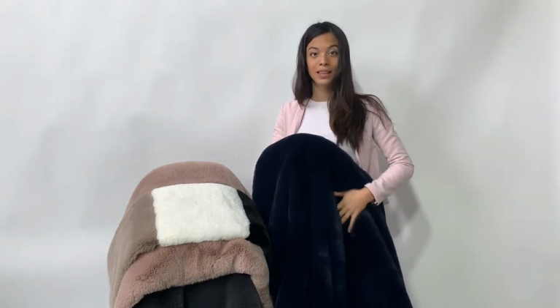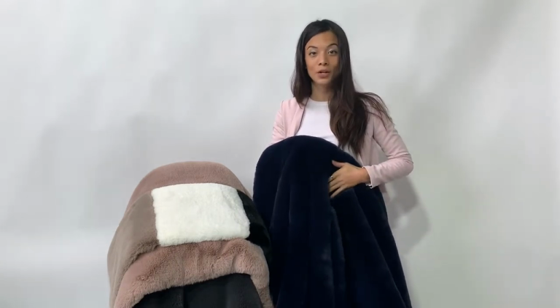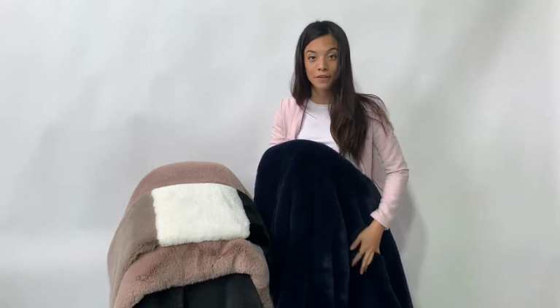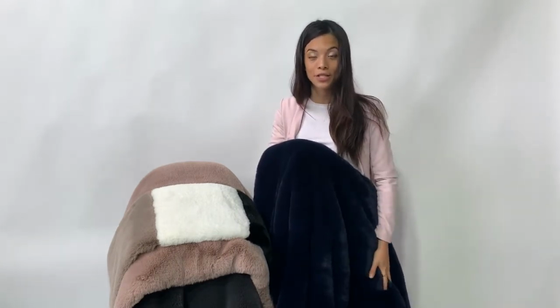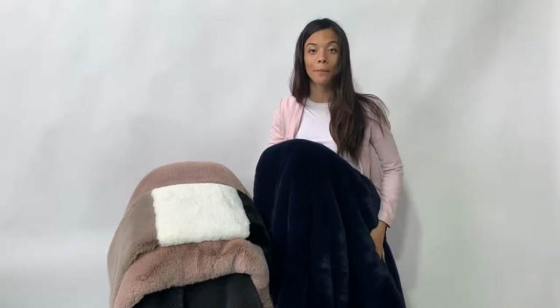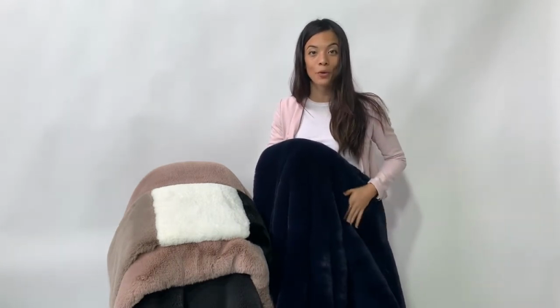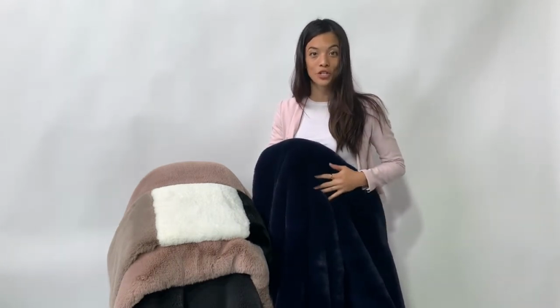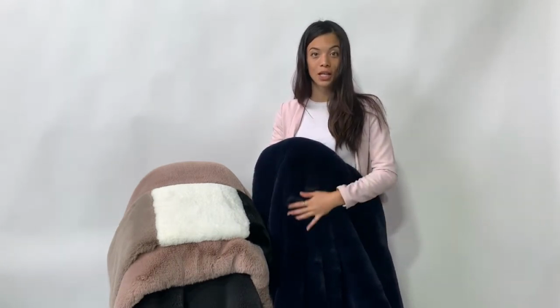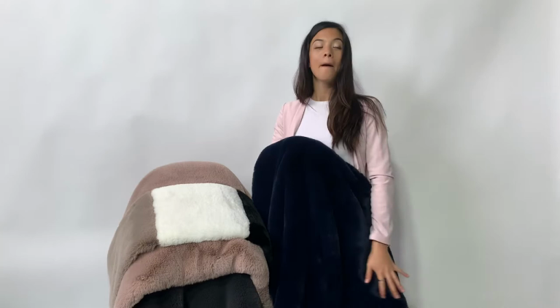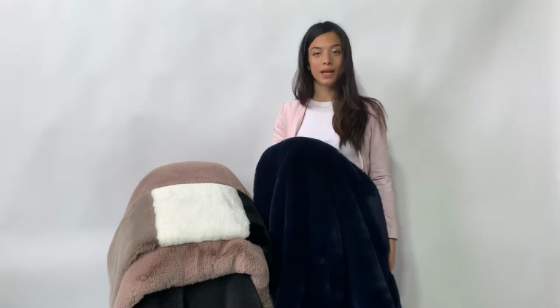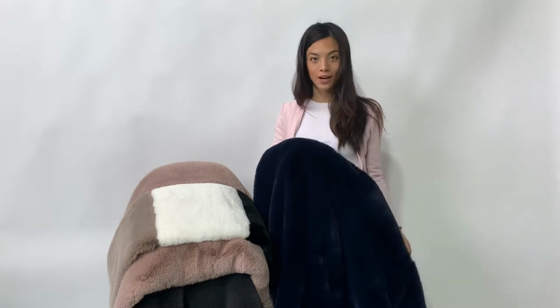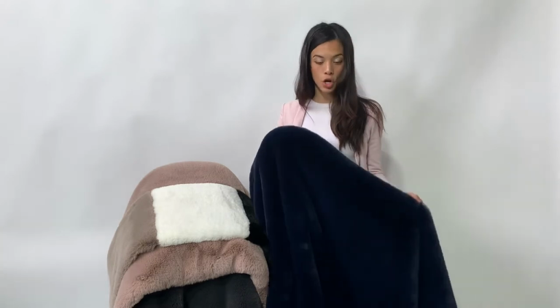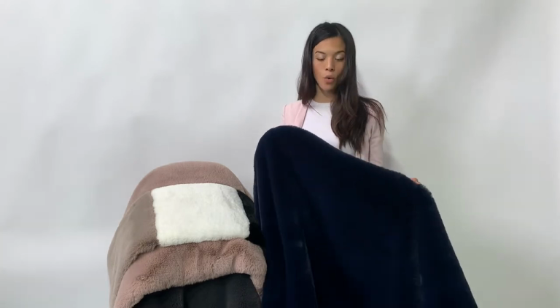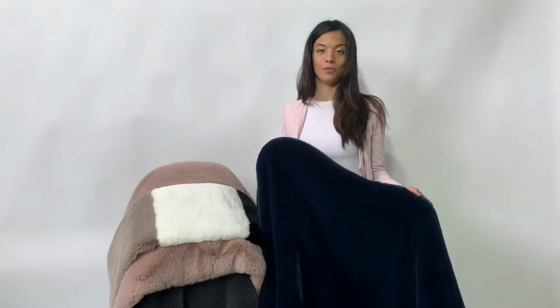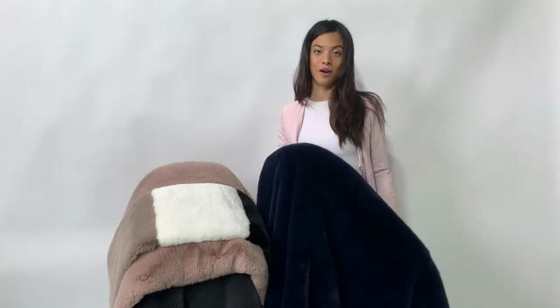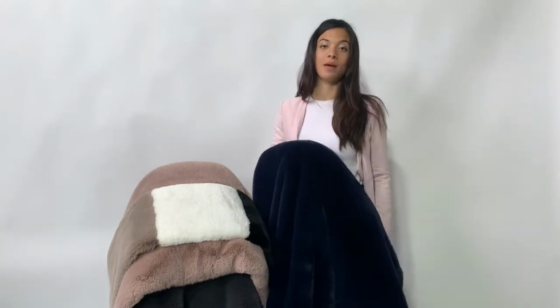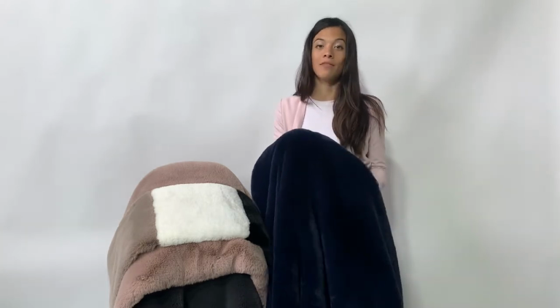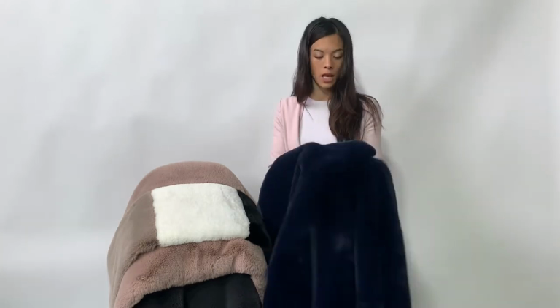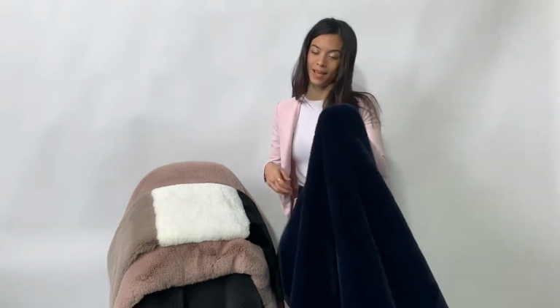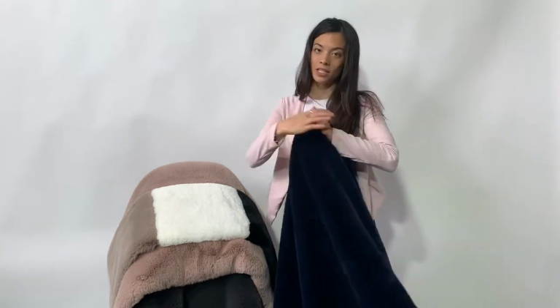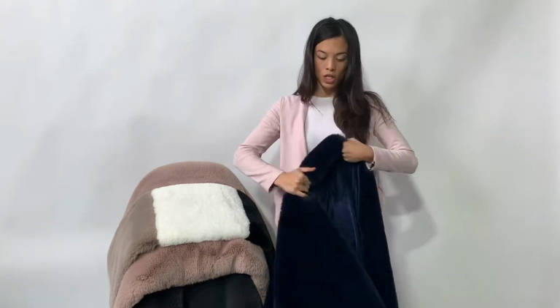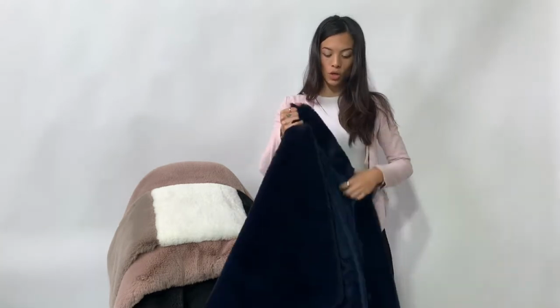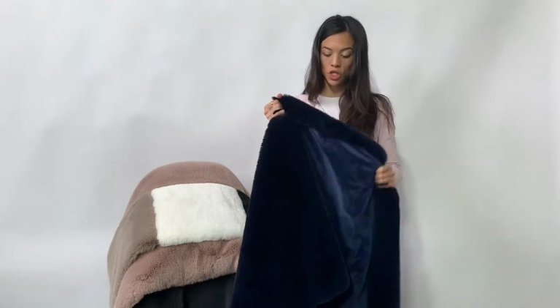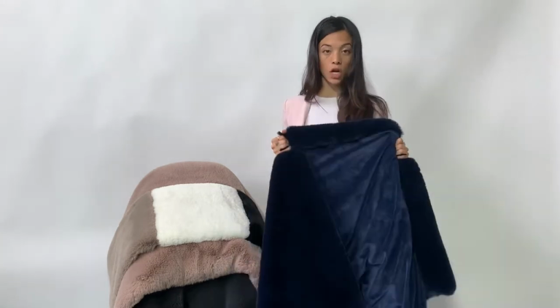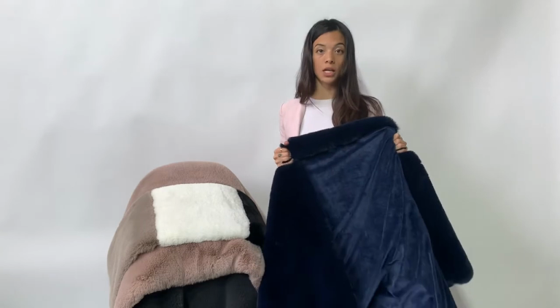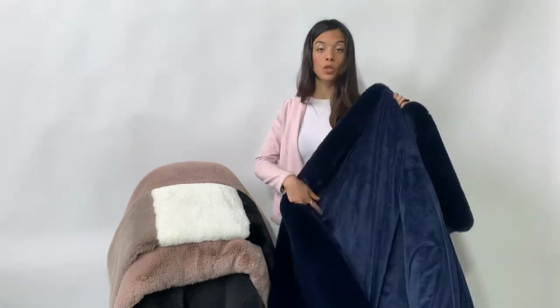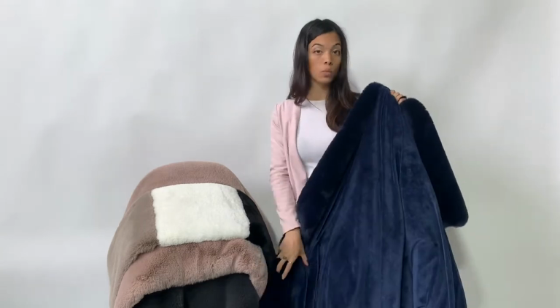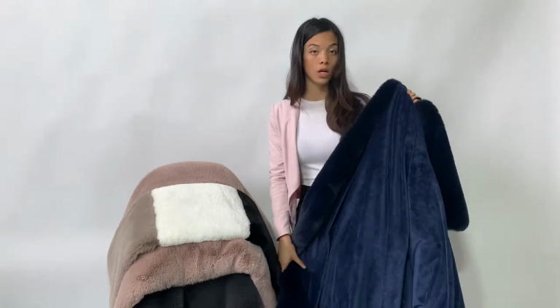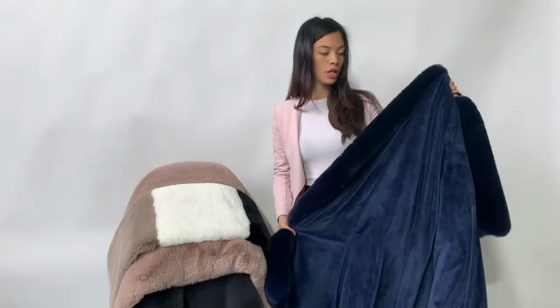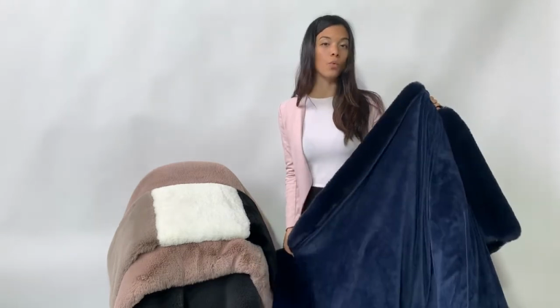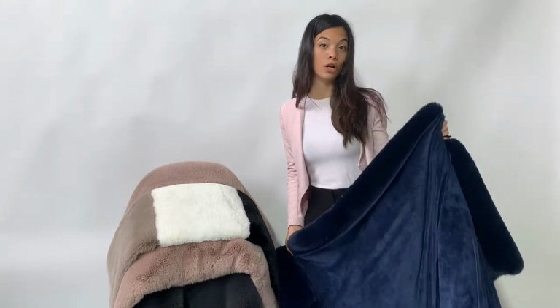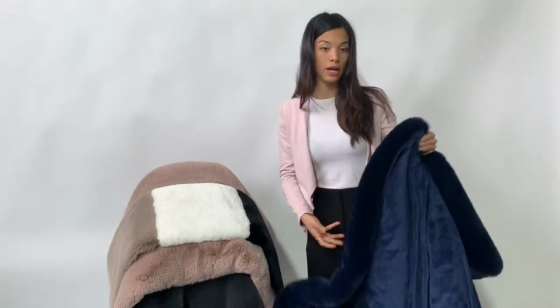It literally feels like you're petting a real chinchilla, but thank God no animals were harmed in the making of this blanket. You can machine wash it with cold water, and then you're going to want to air dry it.